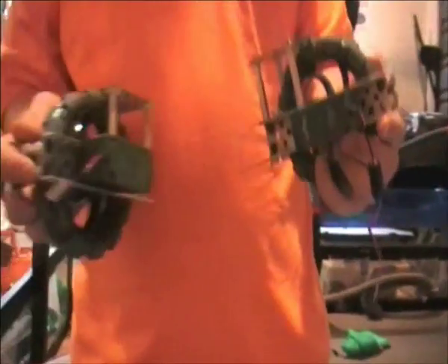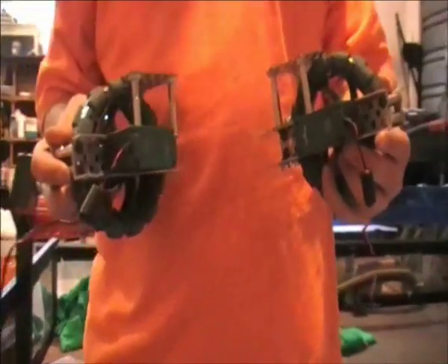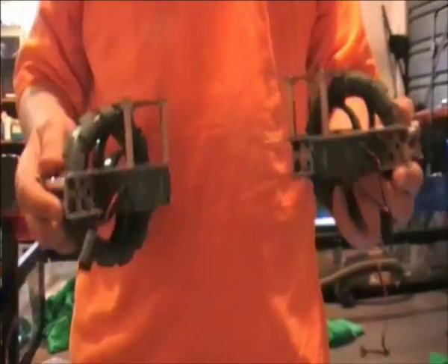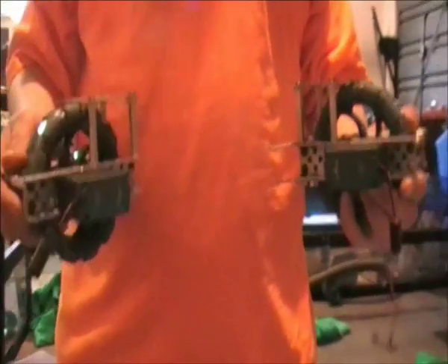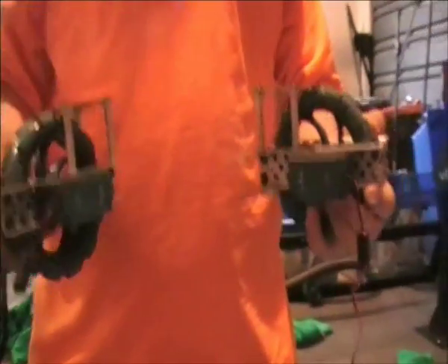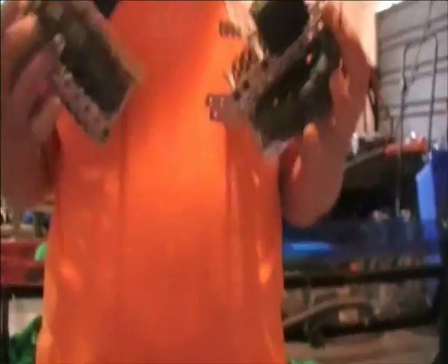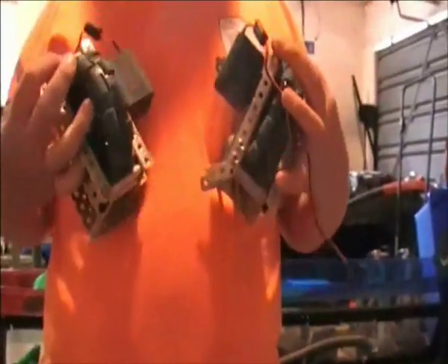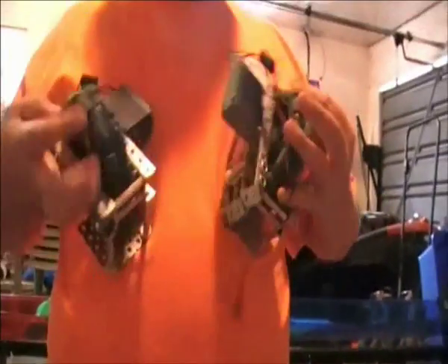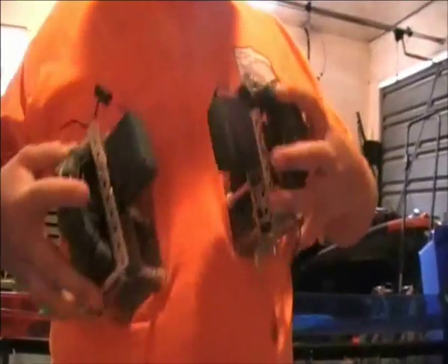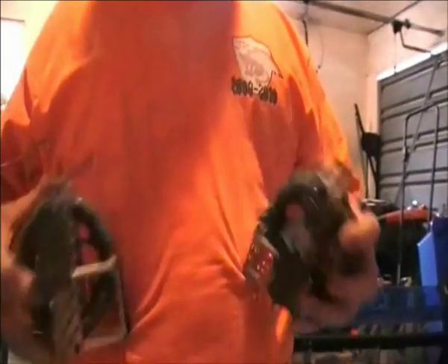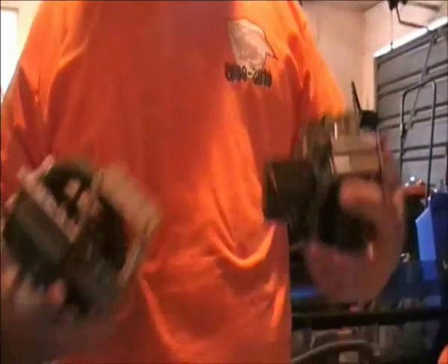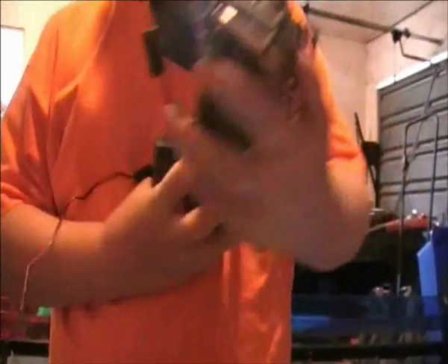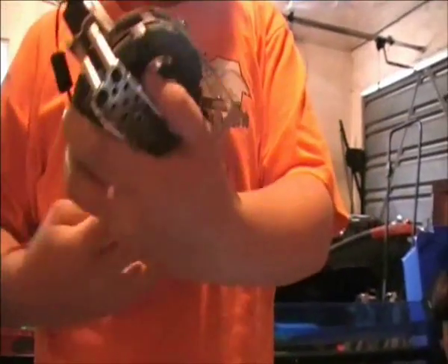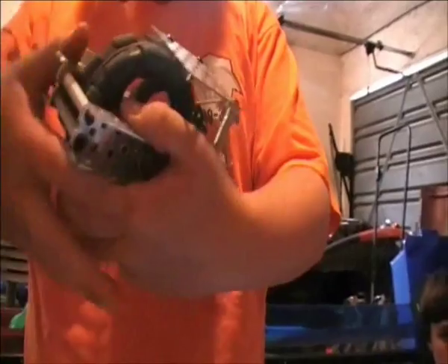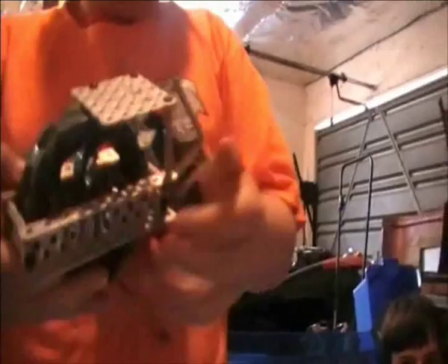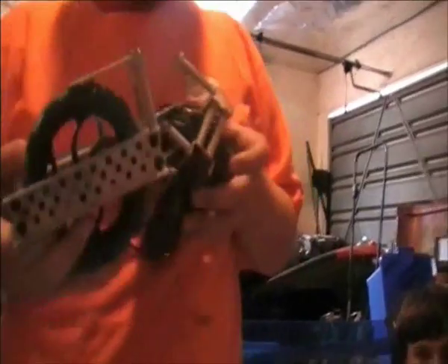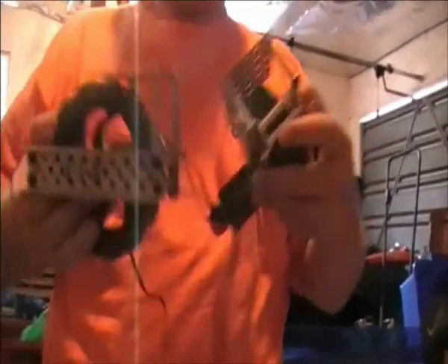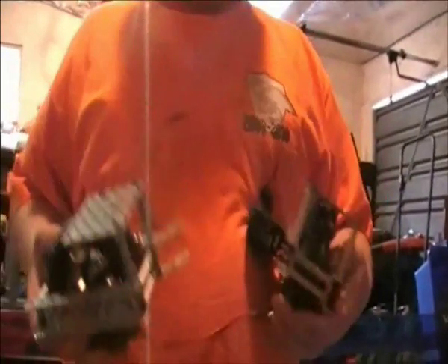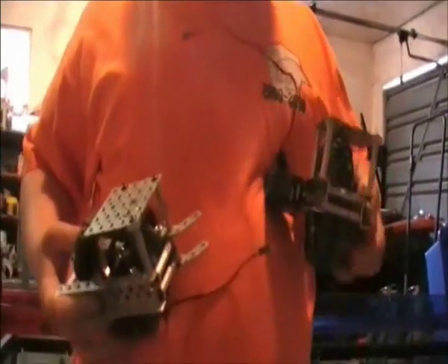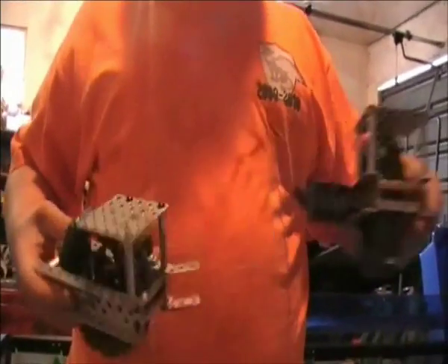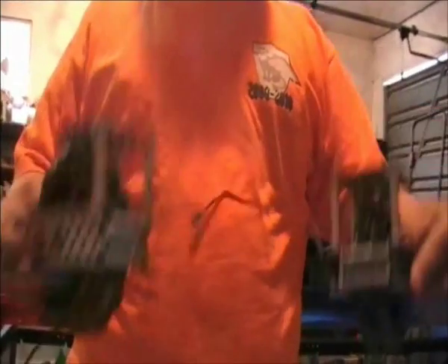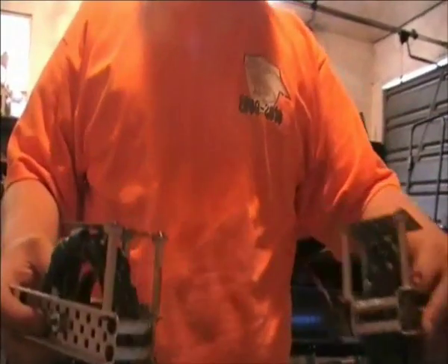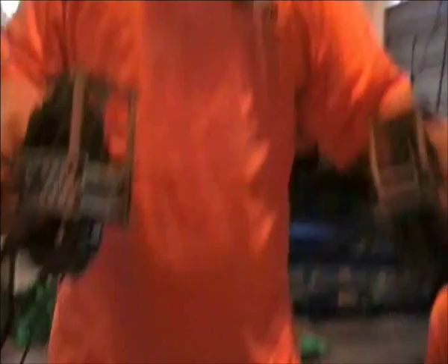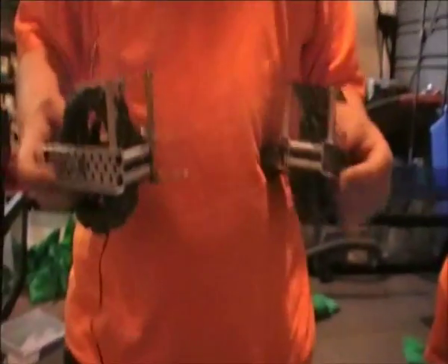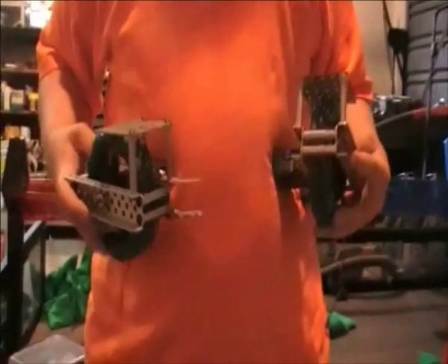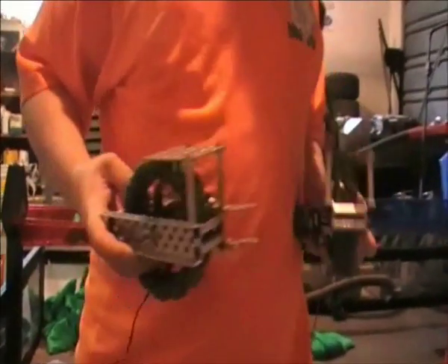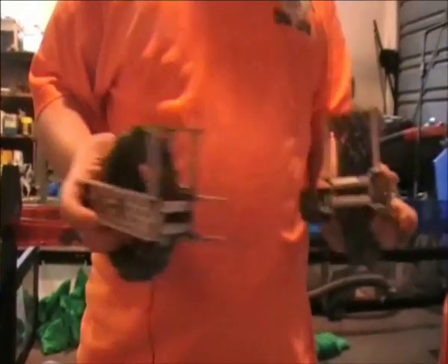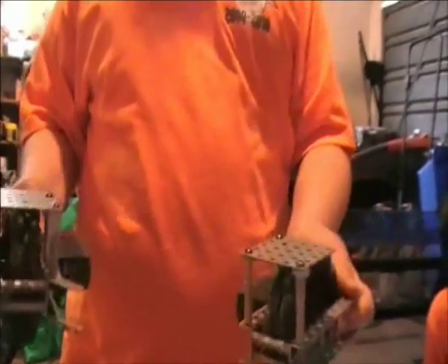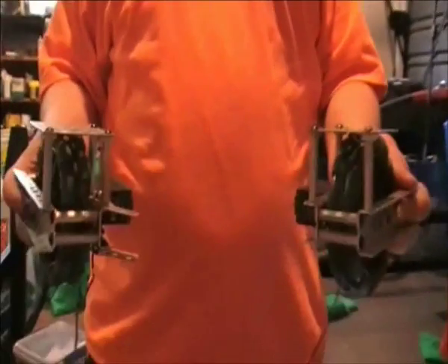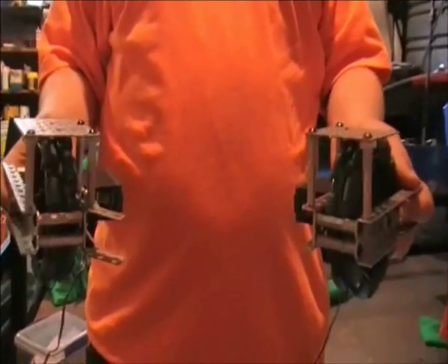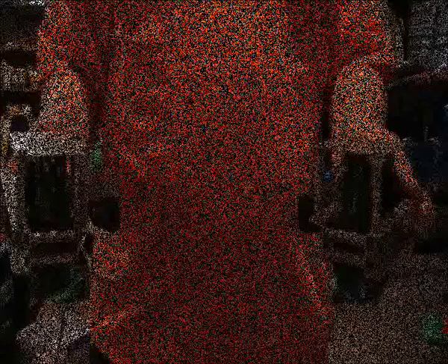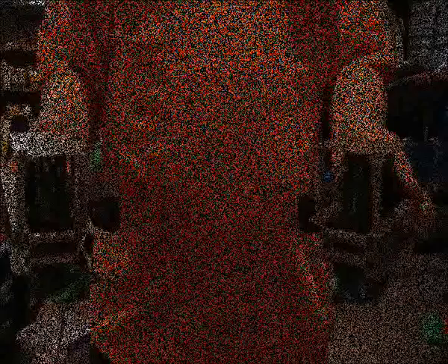The direction you mount your motors in will change the width of the gap for your intake. Mounting them both as far back as possible on the channel will maximise the size. Here we have two finished modules which you can then attach together to start making a chassis.